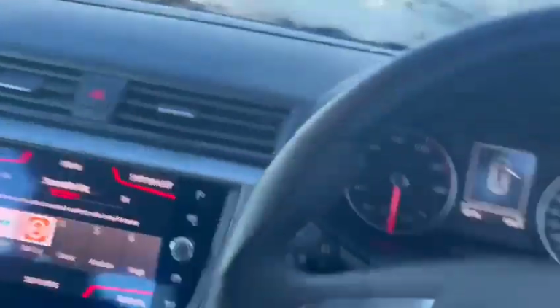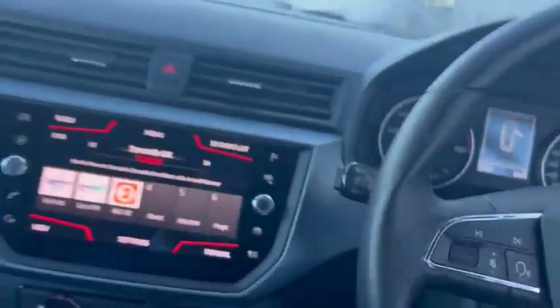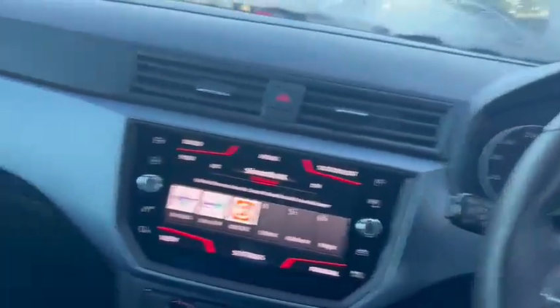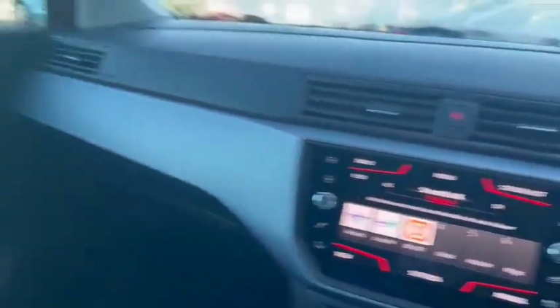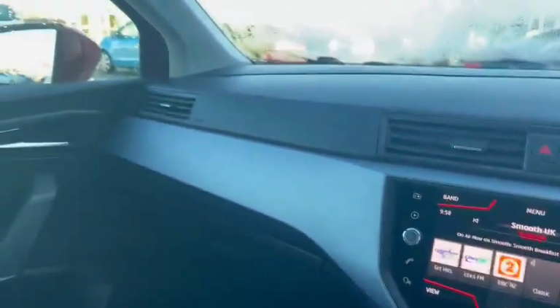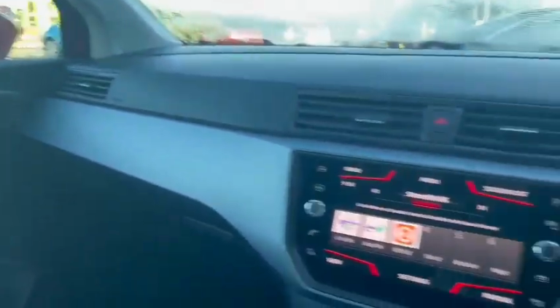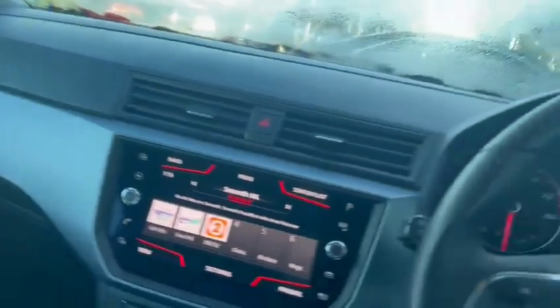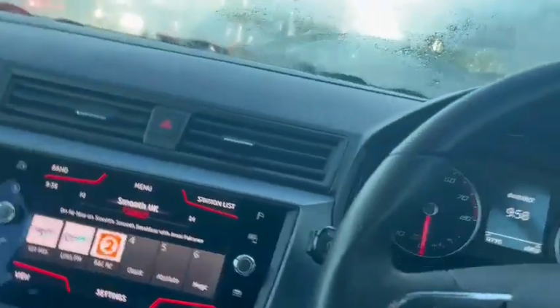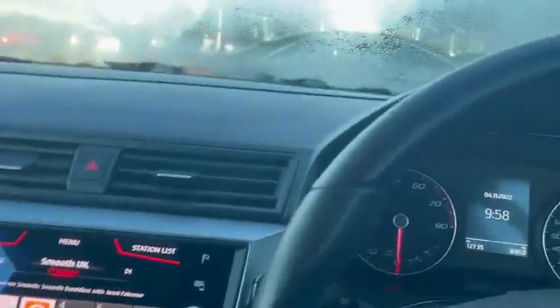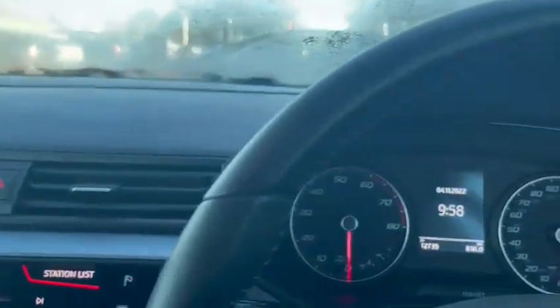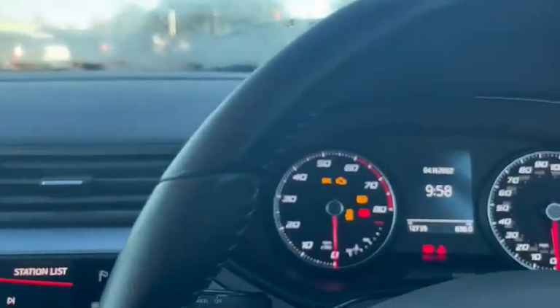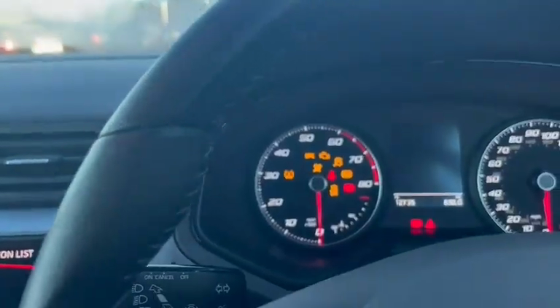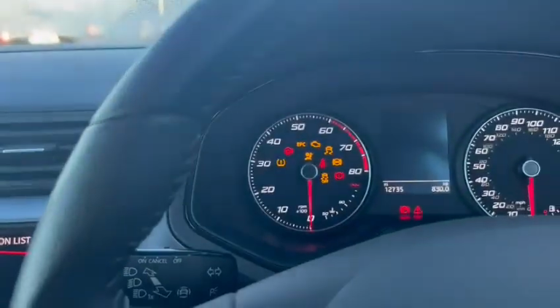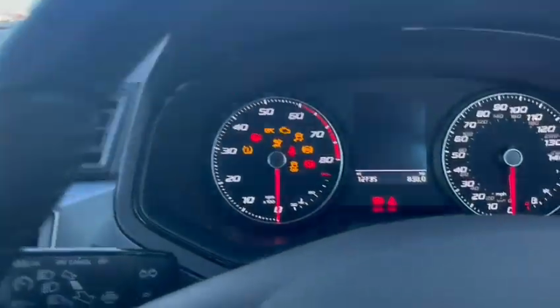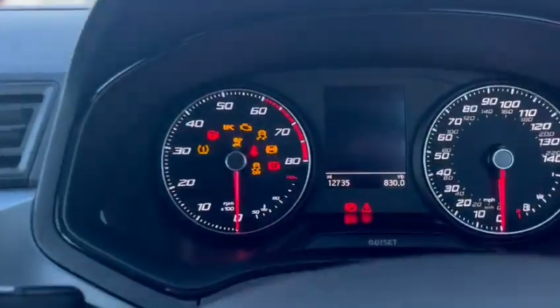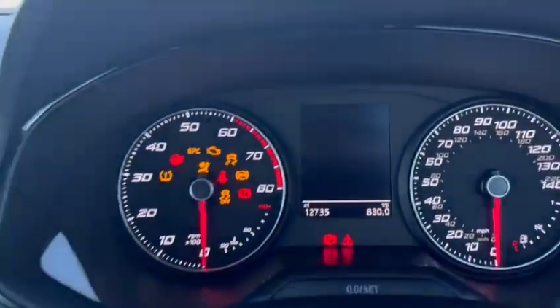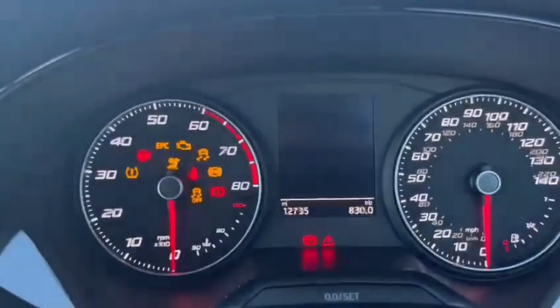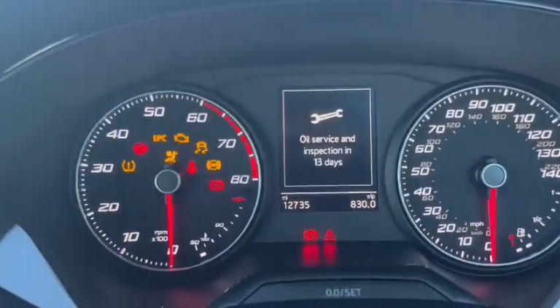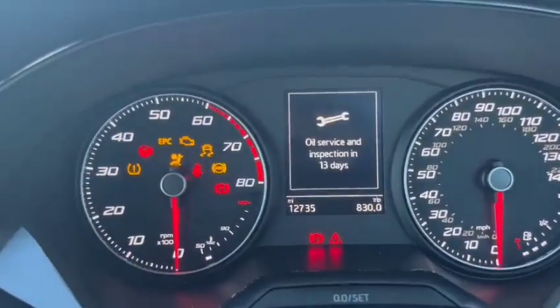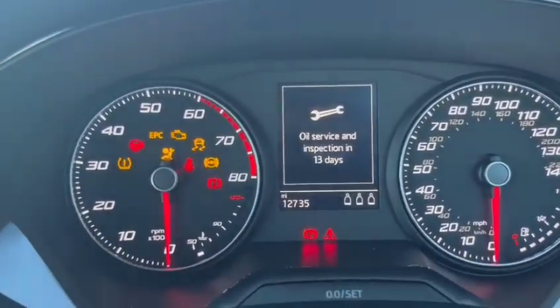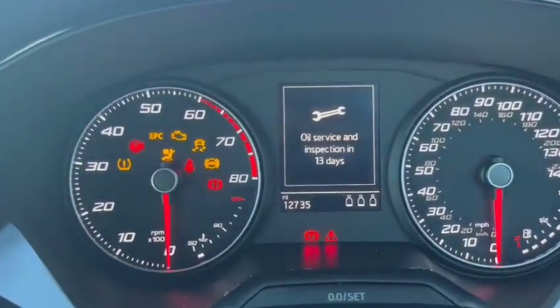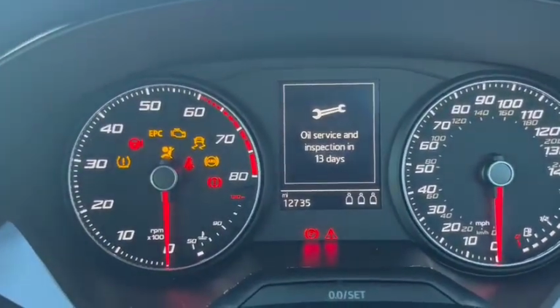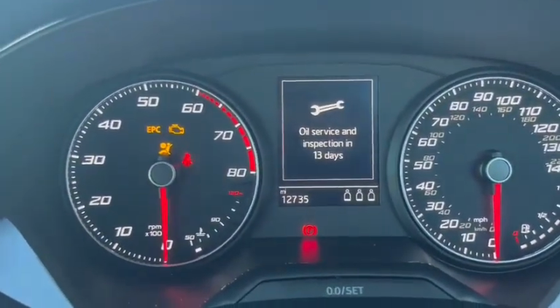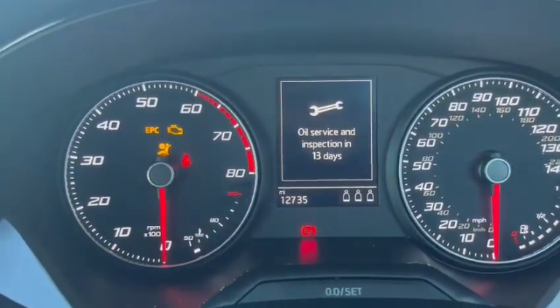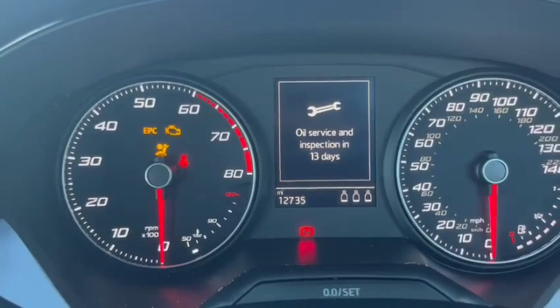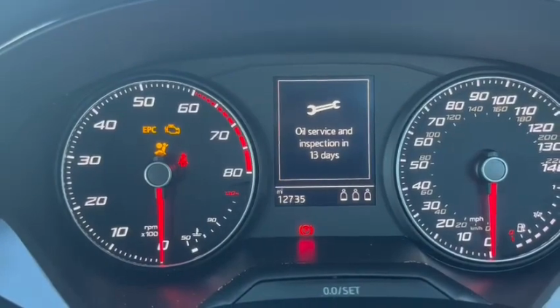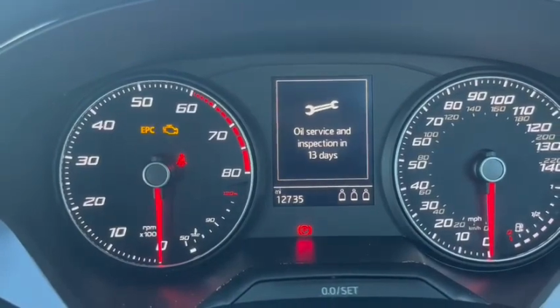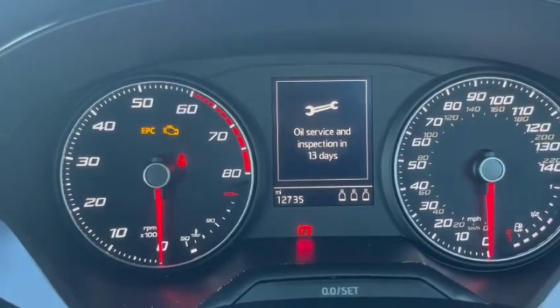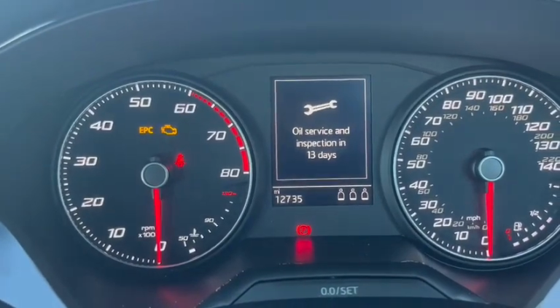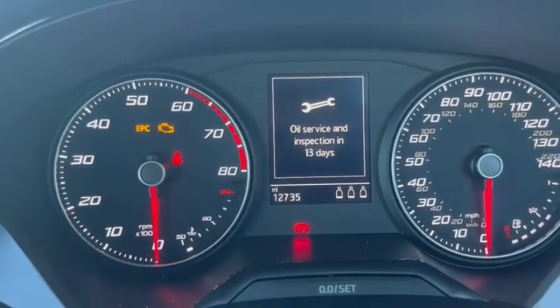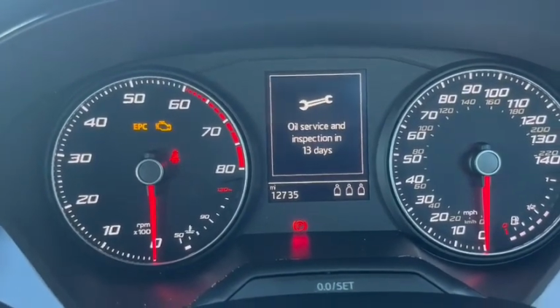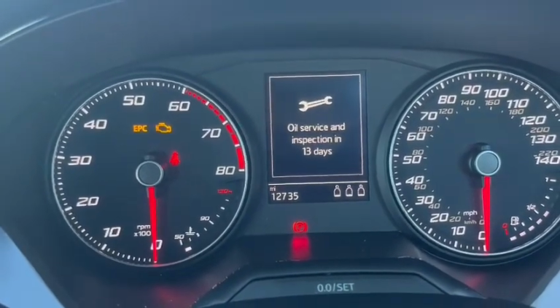In regards to this vehicle itself, it has been very well looked after. As you can see, the car has done low mileage of 12,735.